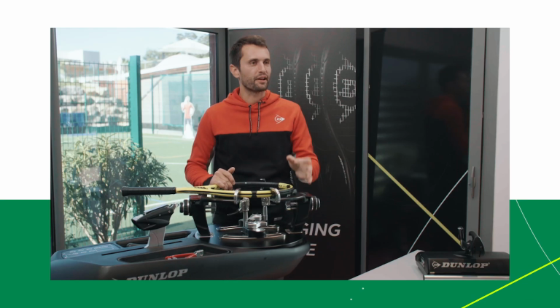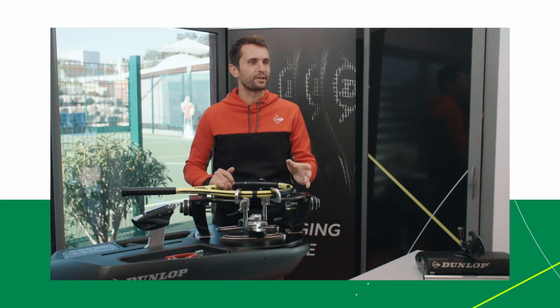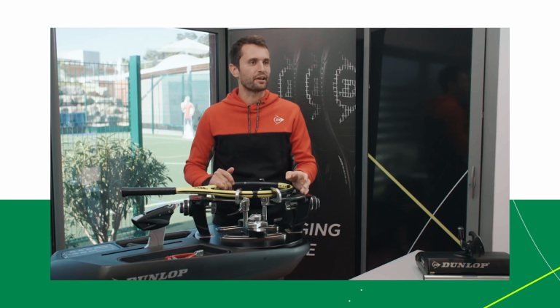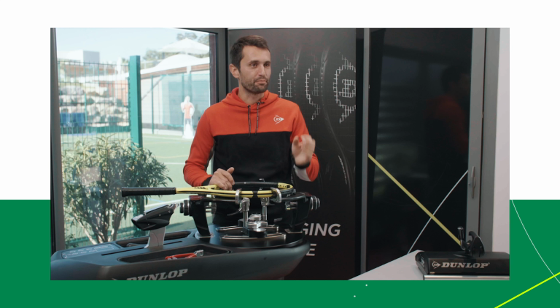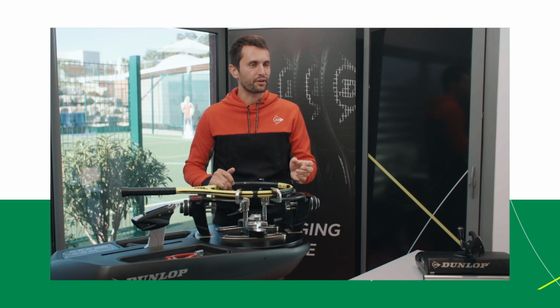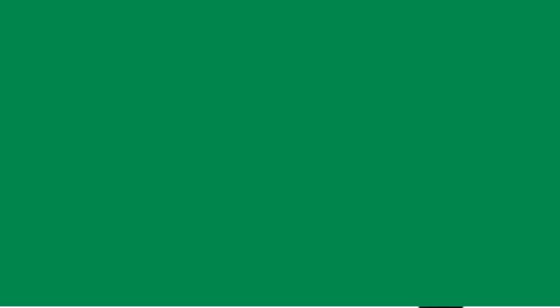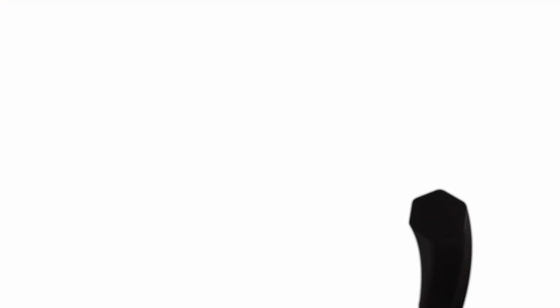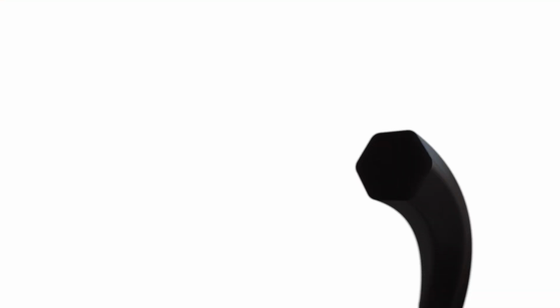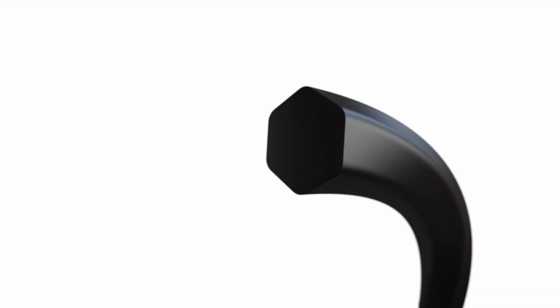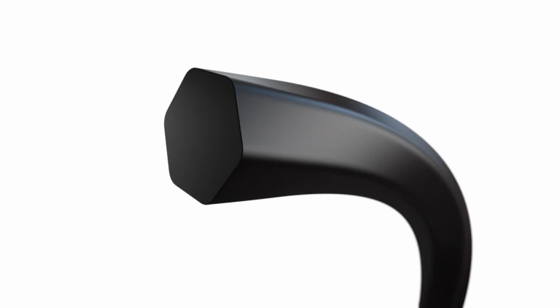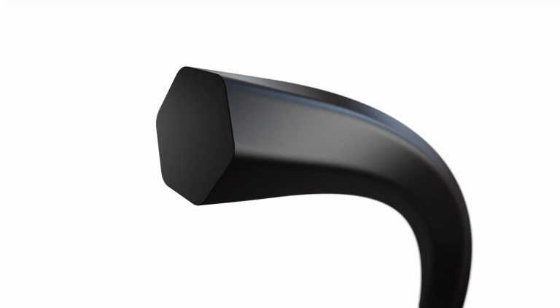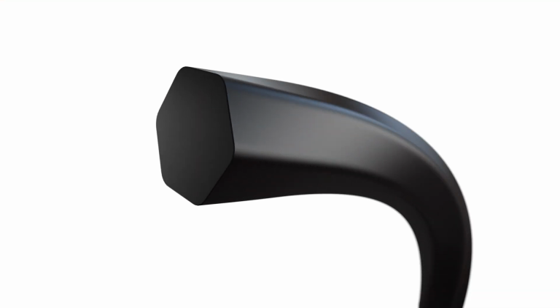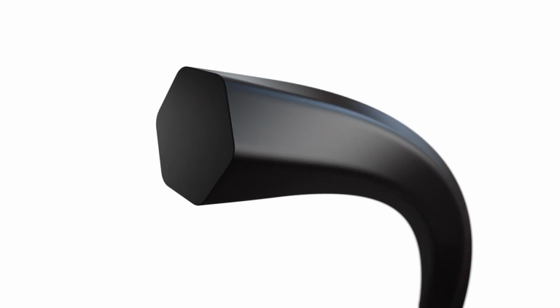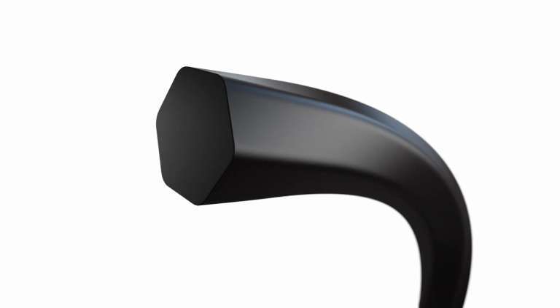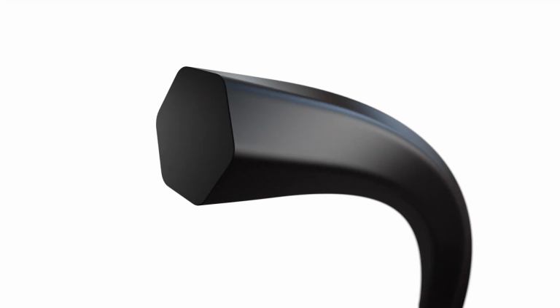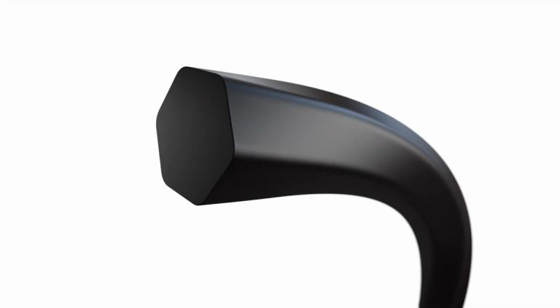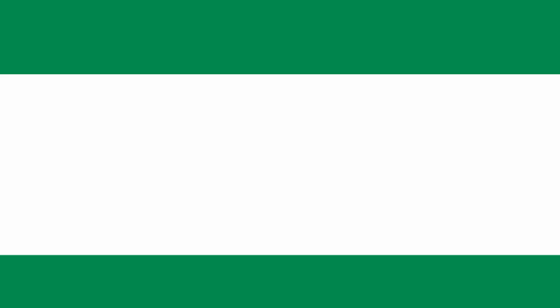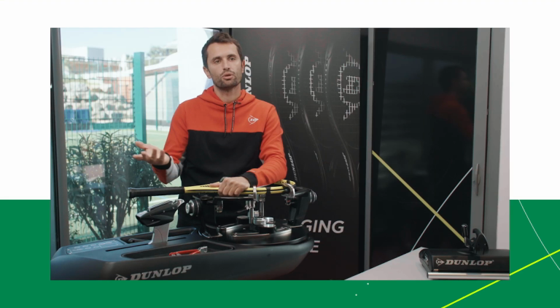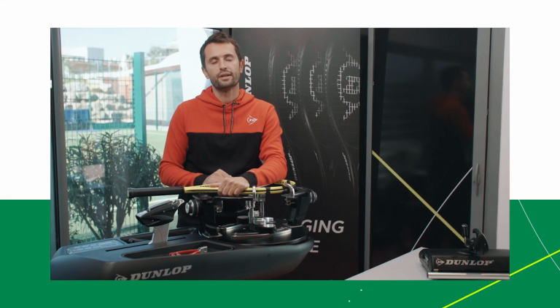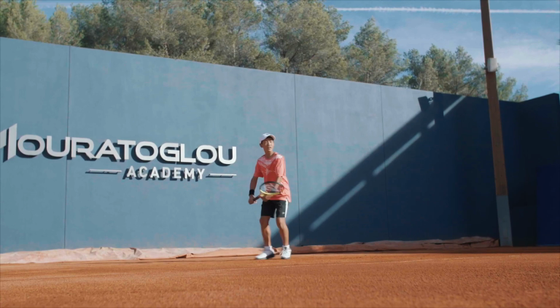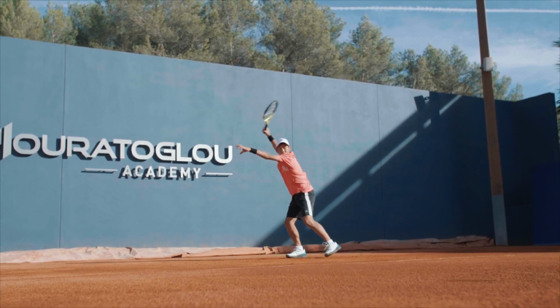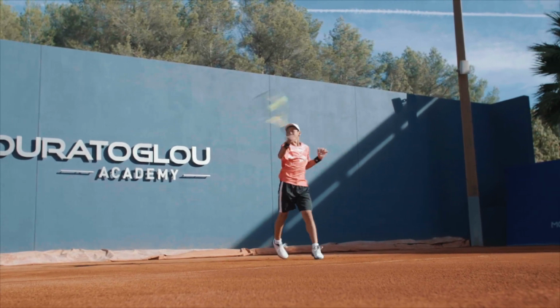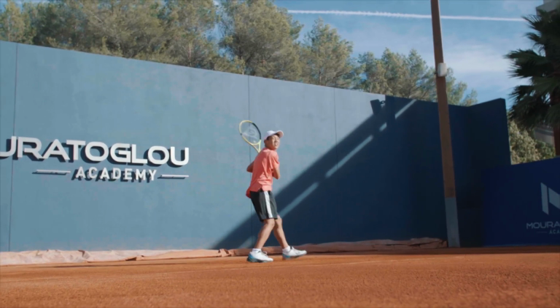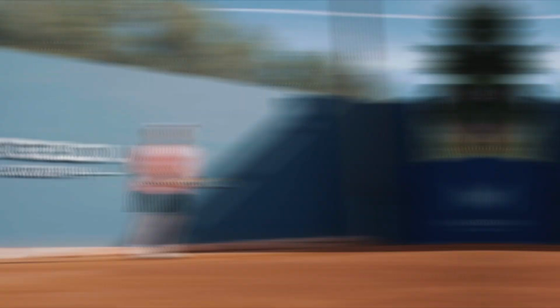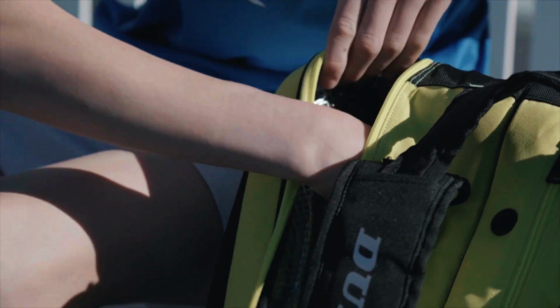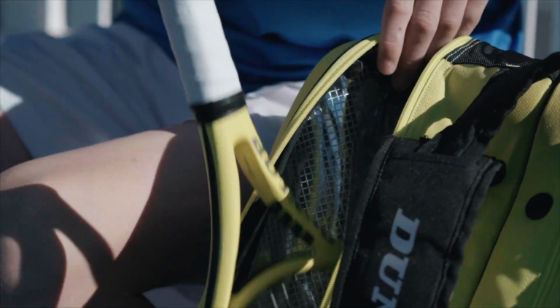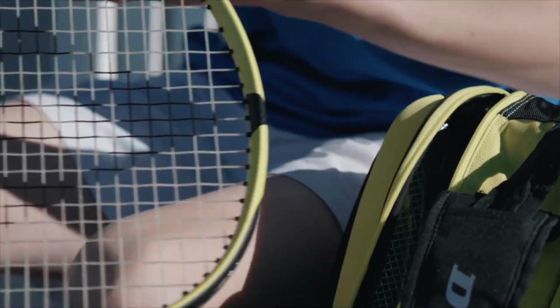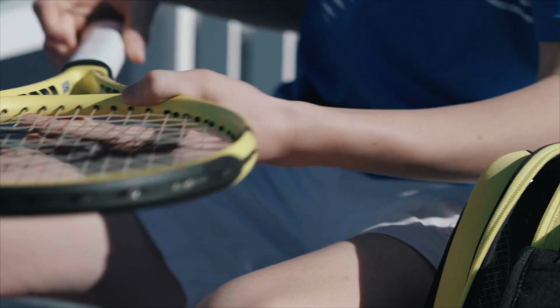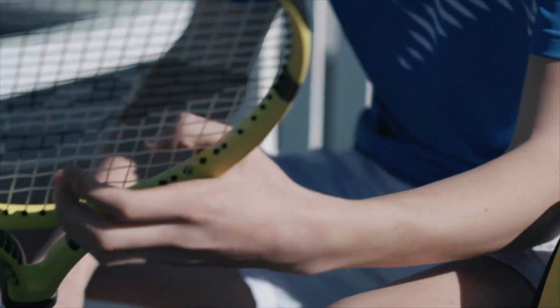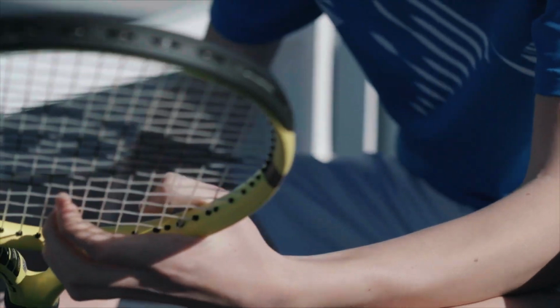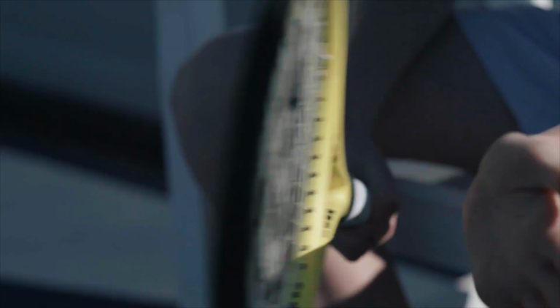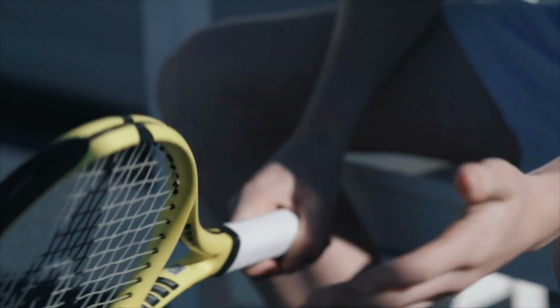Monofilament strings are made of polyester — it's just one string. They will last longer than multifilament and will also generate more snapback effect, so more spin. I would recommend polyester strings to players looking for more durability and also for a more firm feeling.